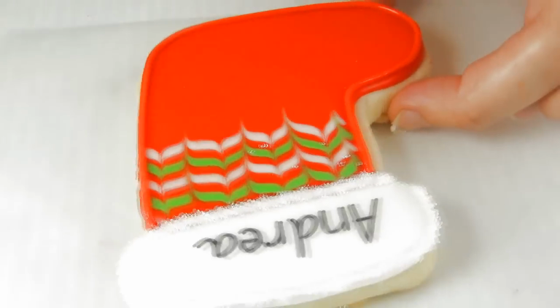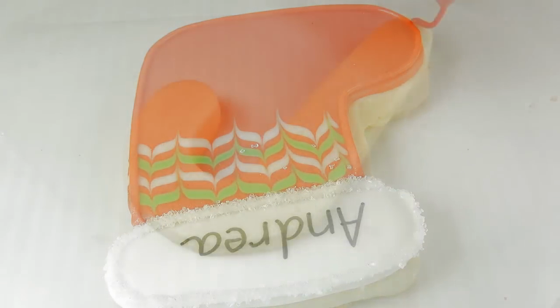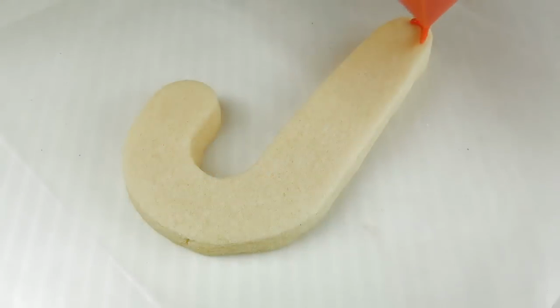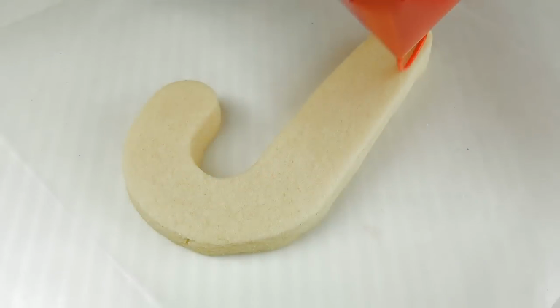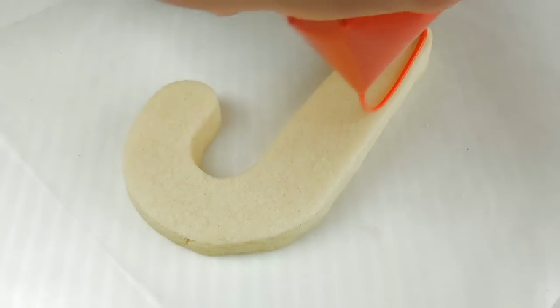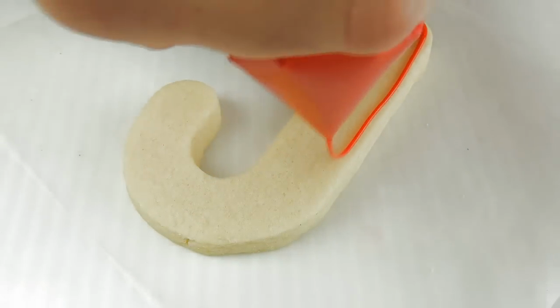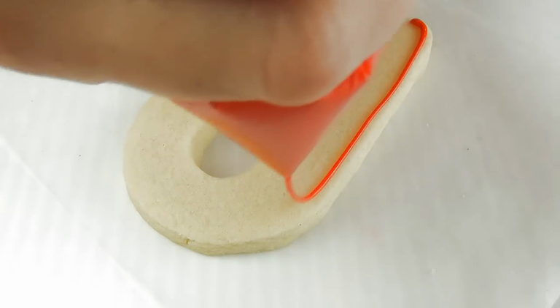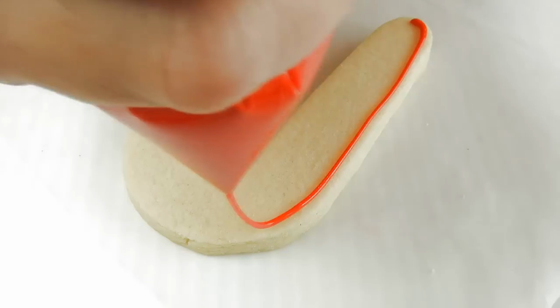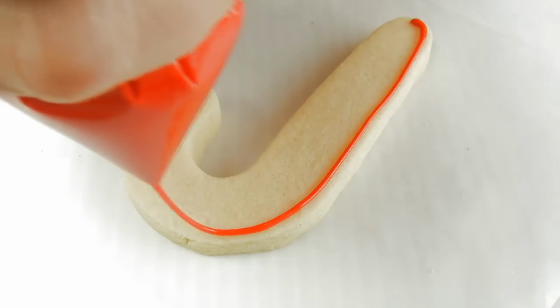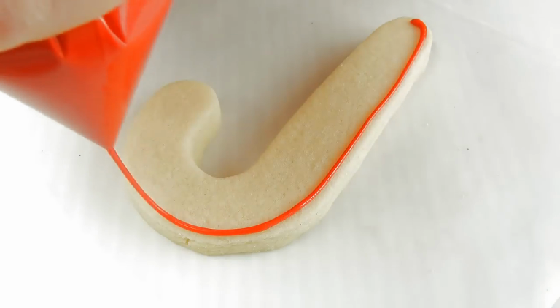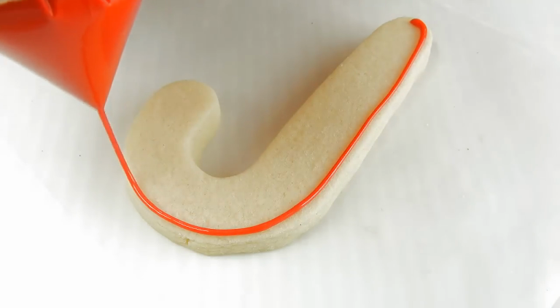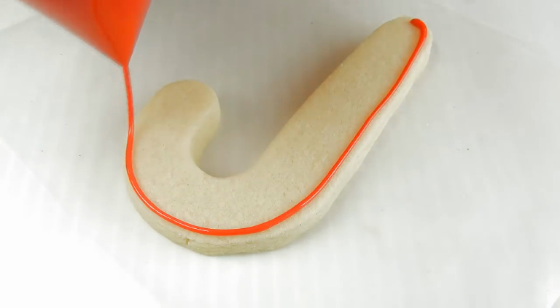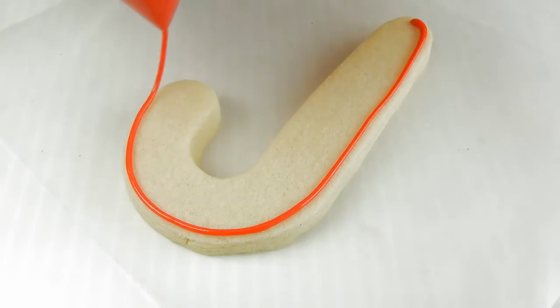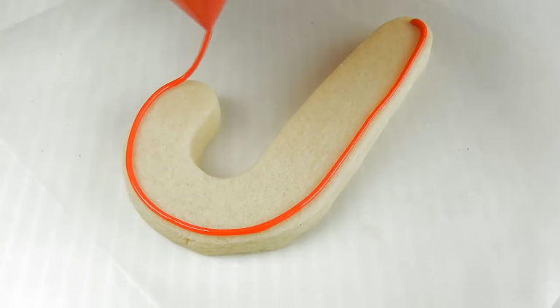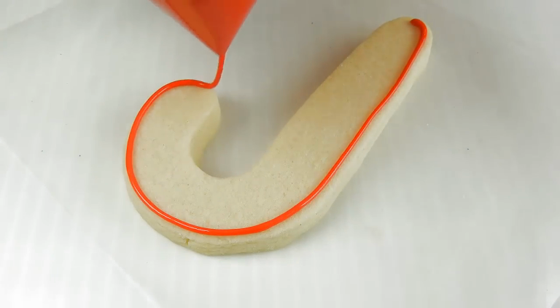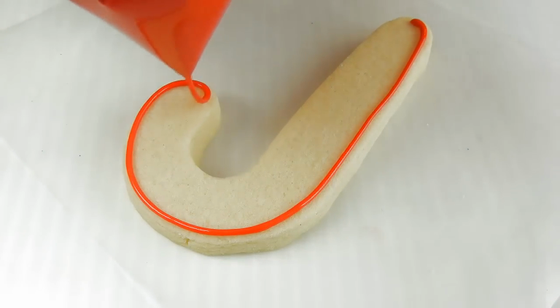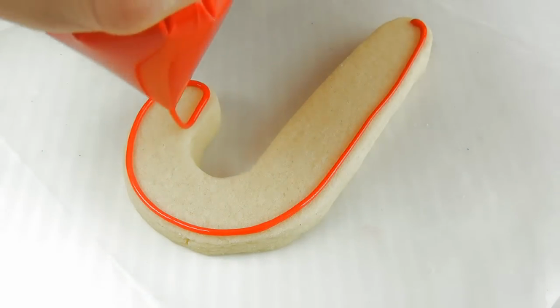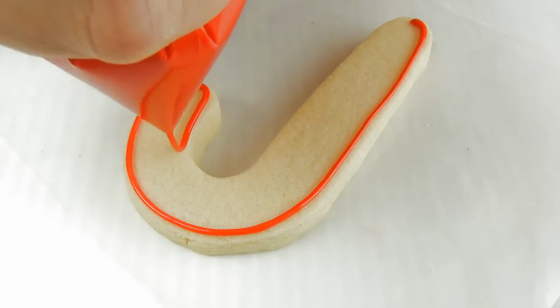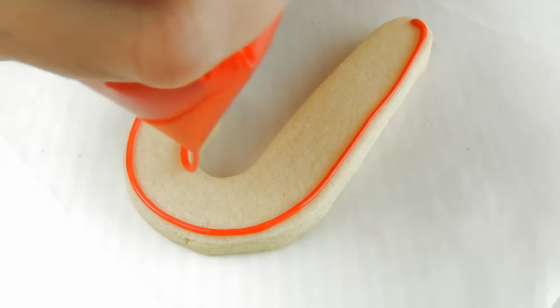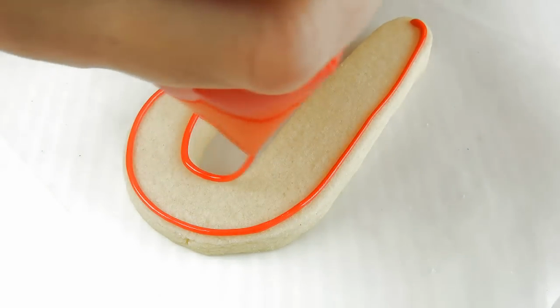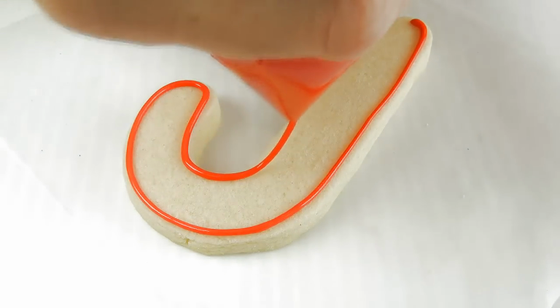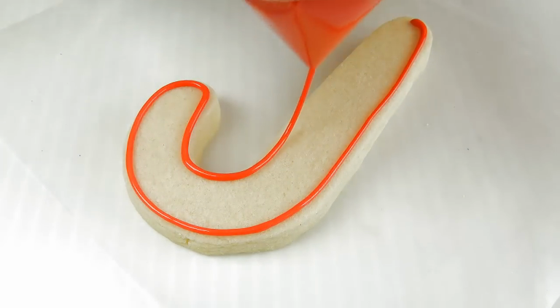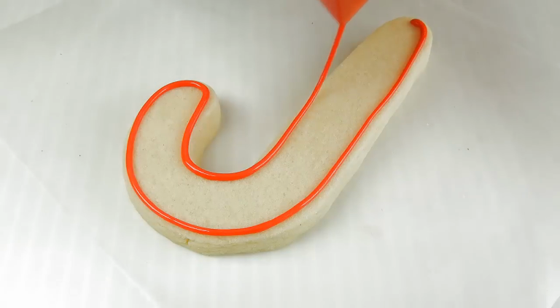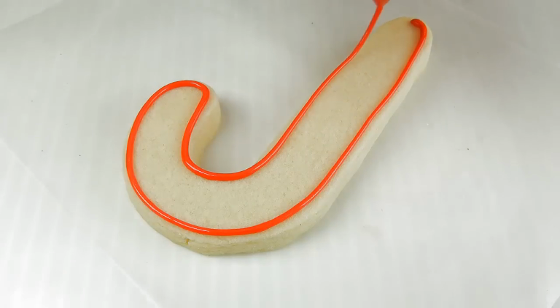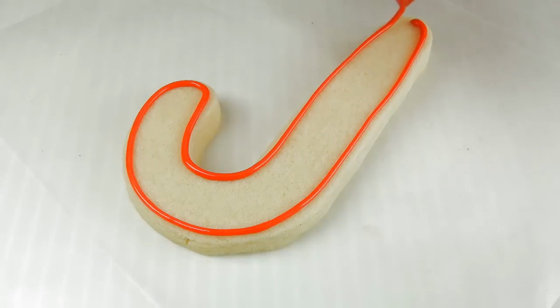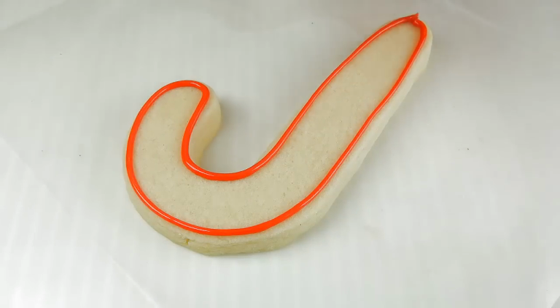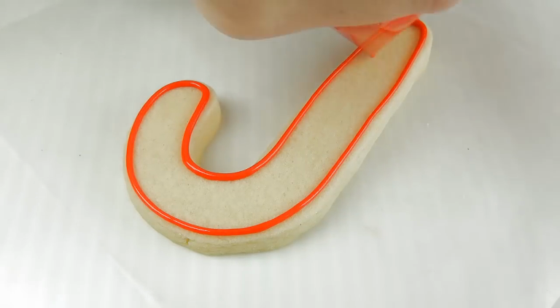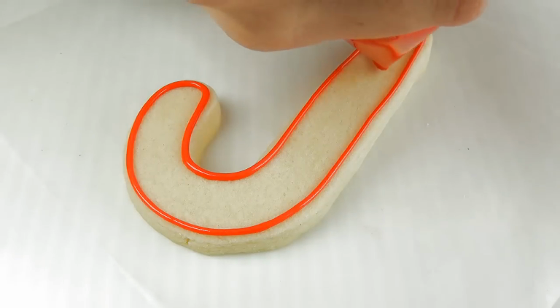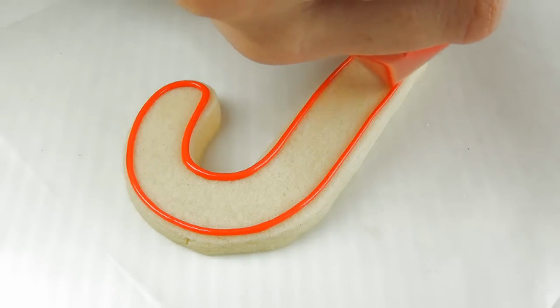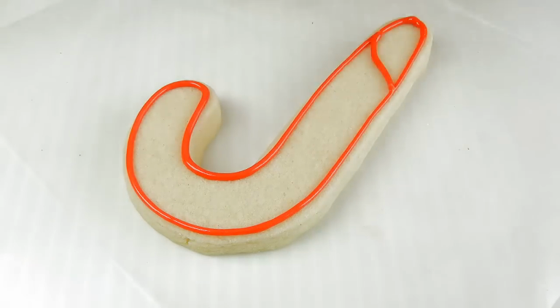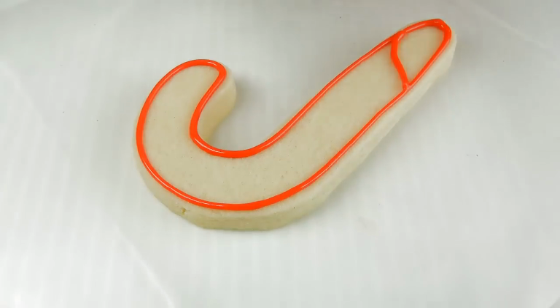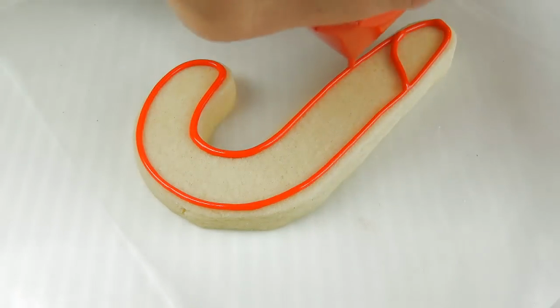And we're going to finish with the candy cane cookie because I'm going to put a candy cane cookie inside of the stockings. So you're going to start by outlining it with red royal icing and then we're going to divide it into sections.